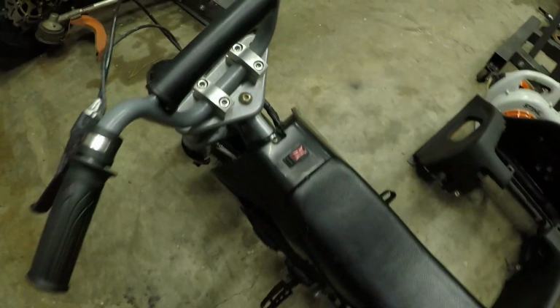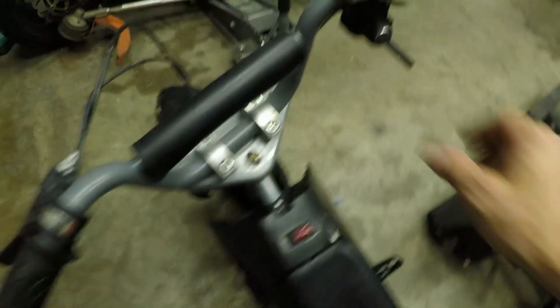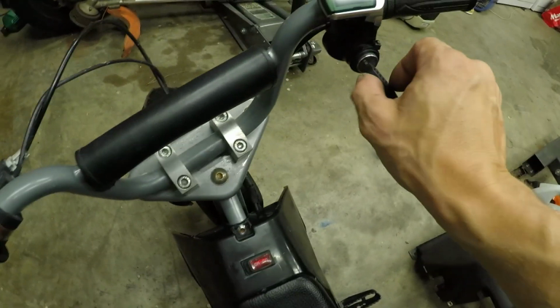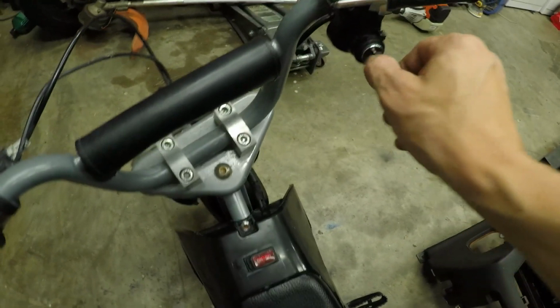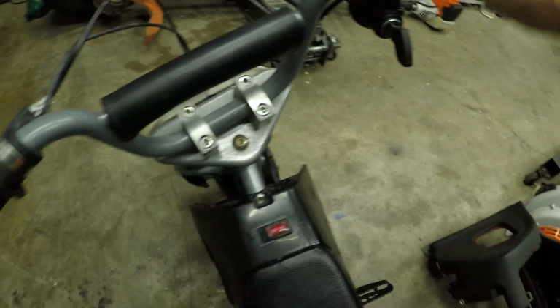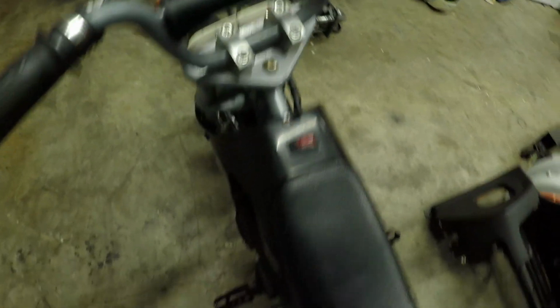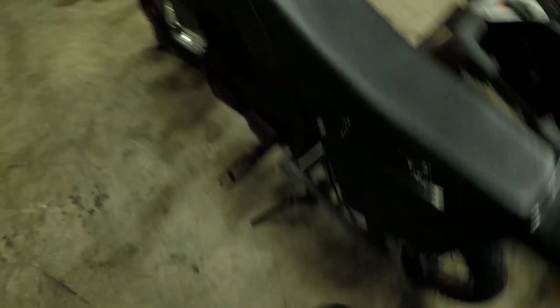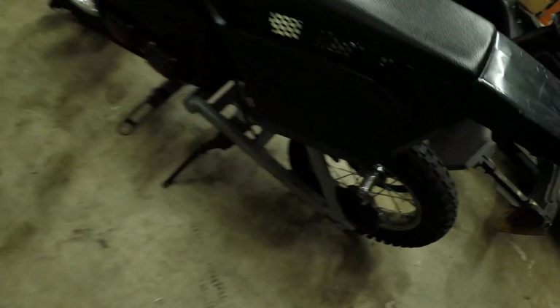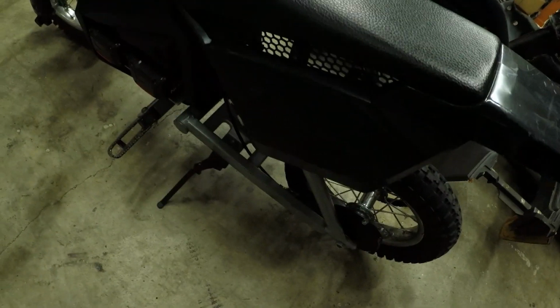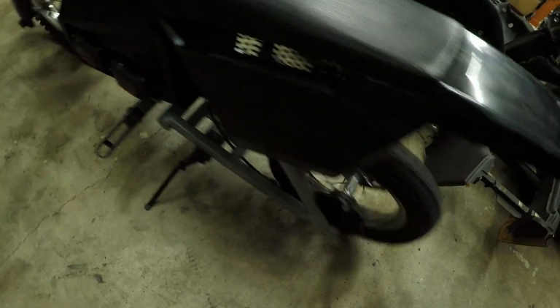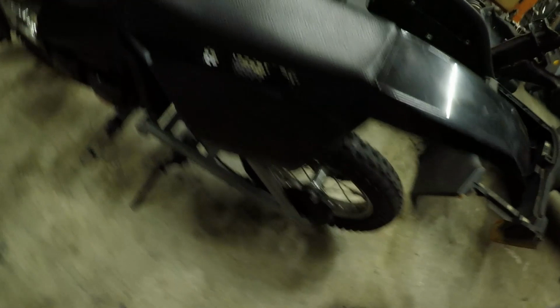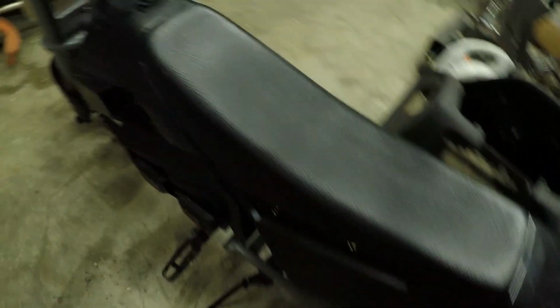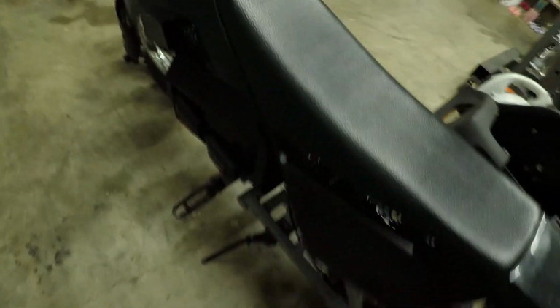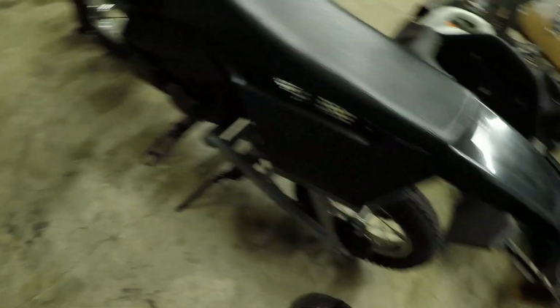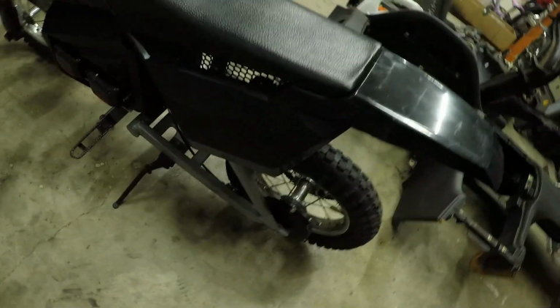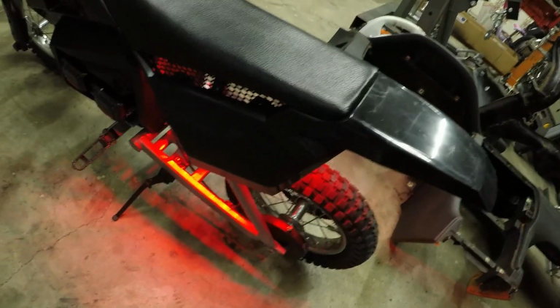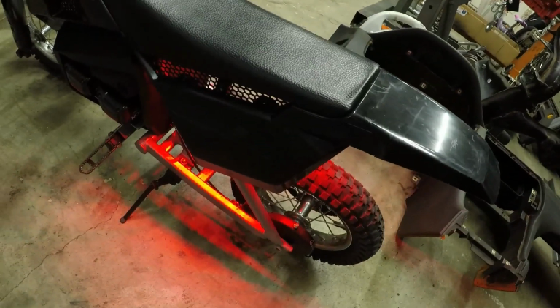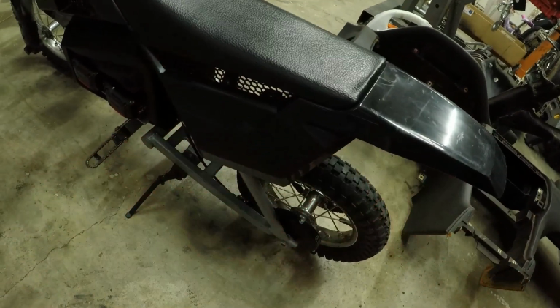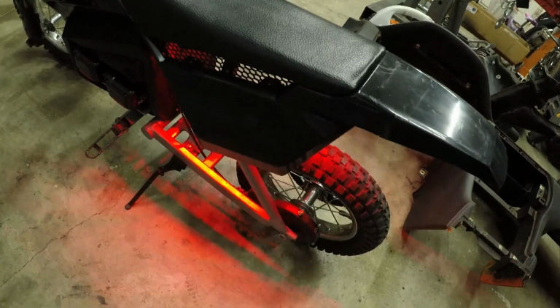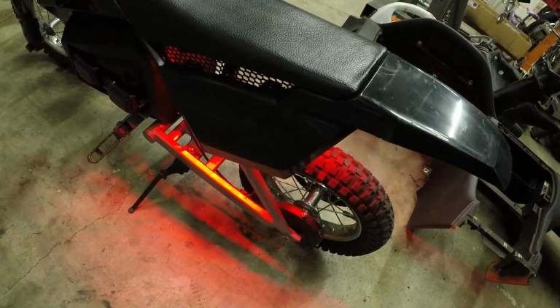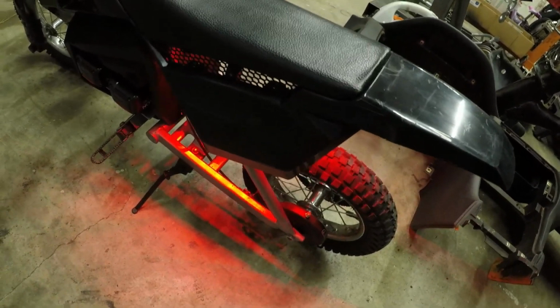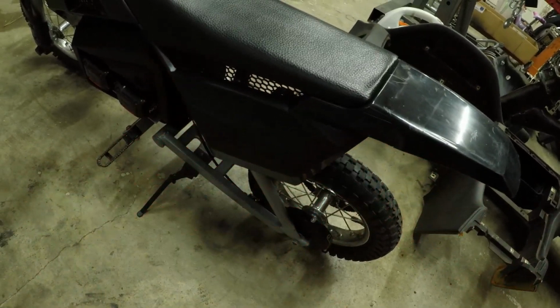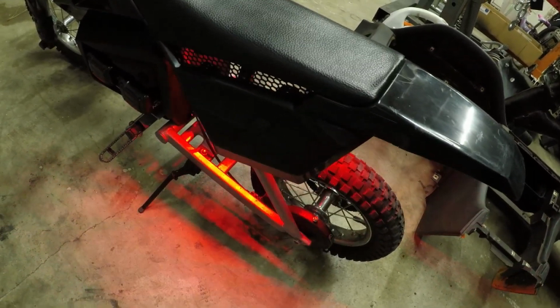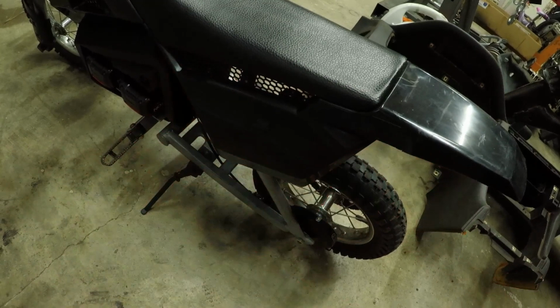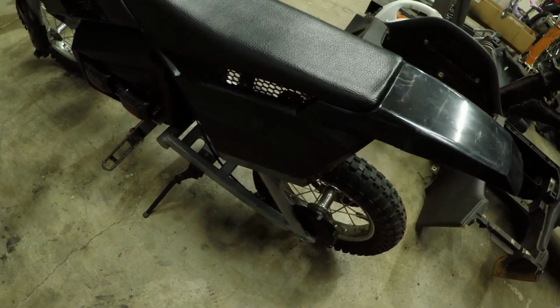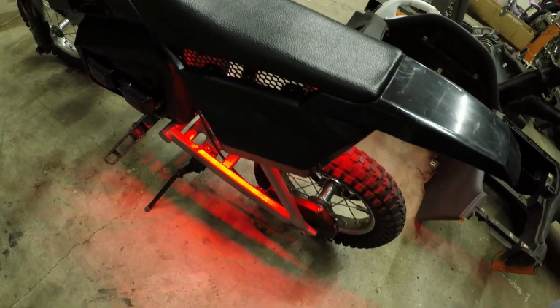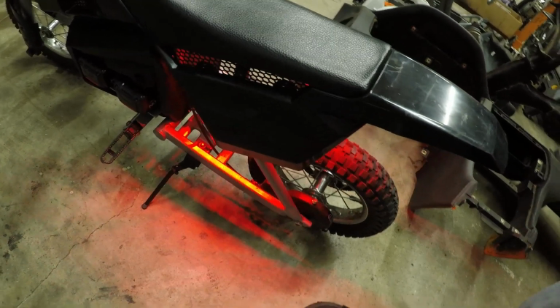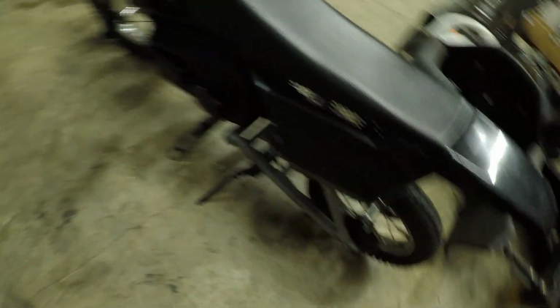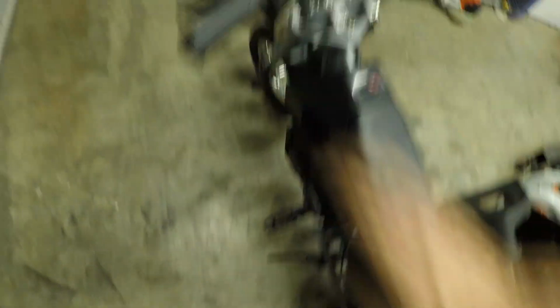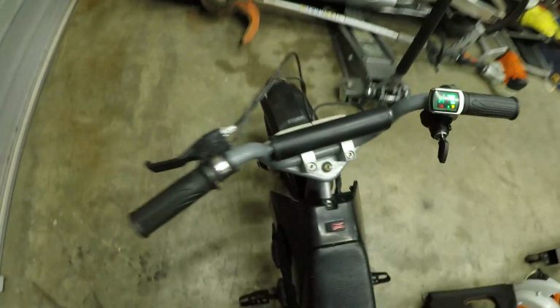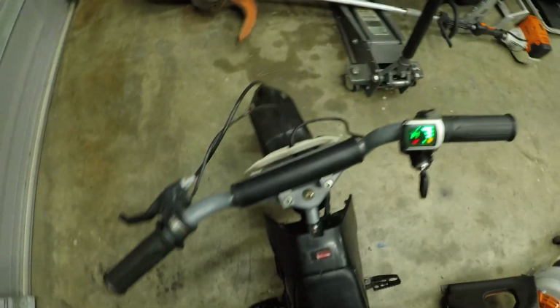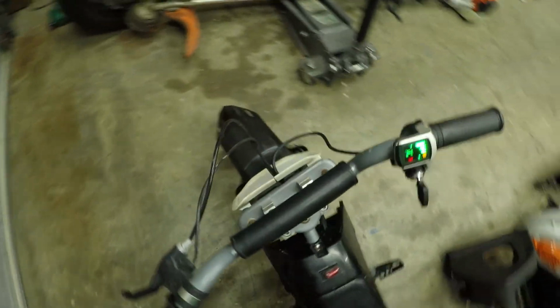One more thing I almost forgot — I did wire in a little LED brake light, which is kind of cool. I need a headlight now — that's the only thing I'm missing.